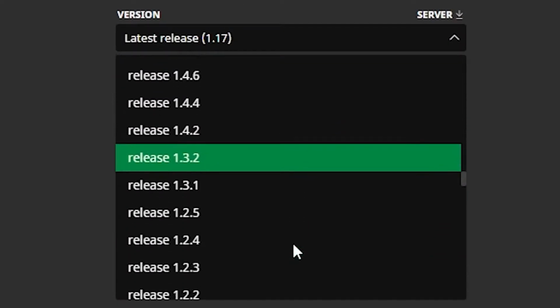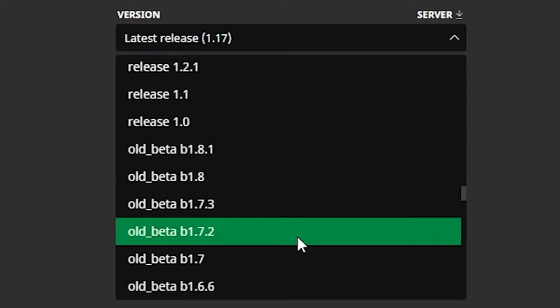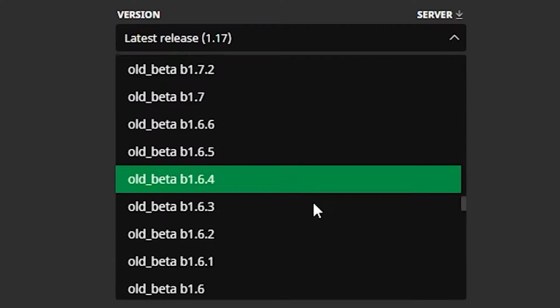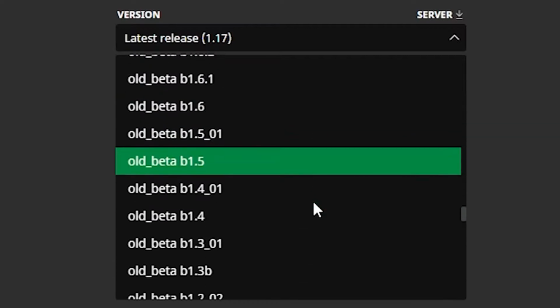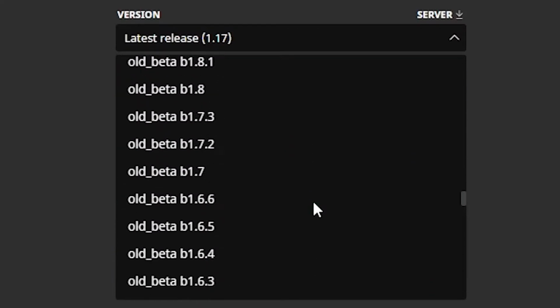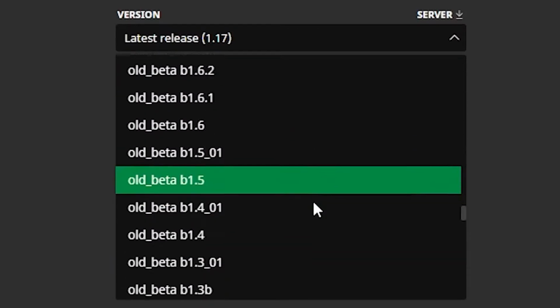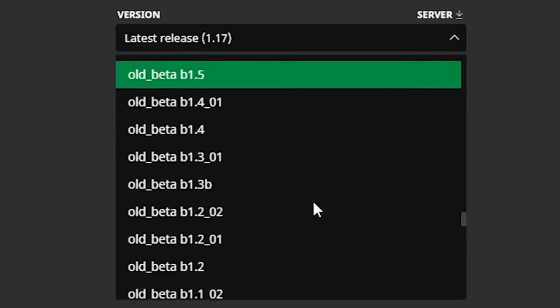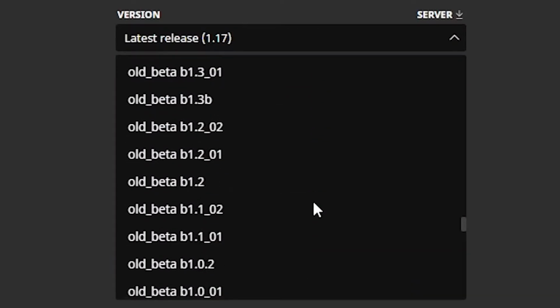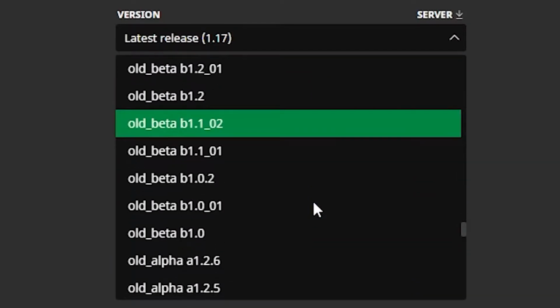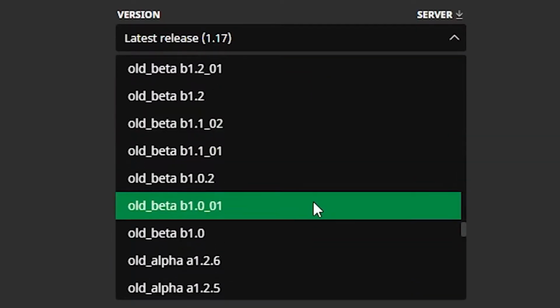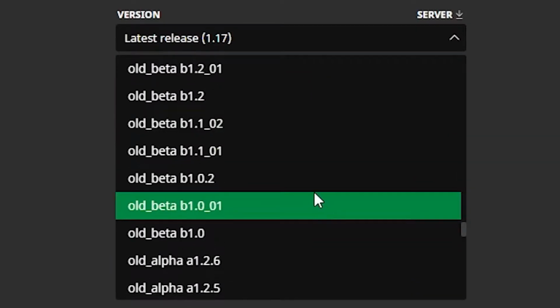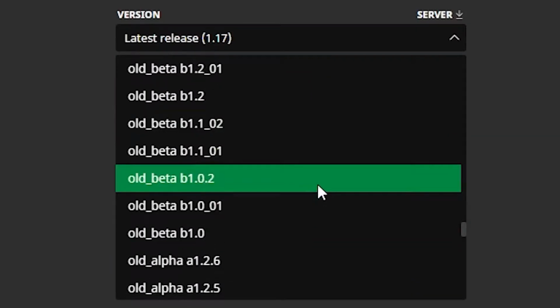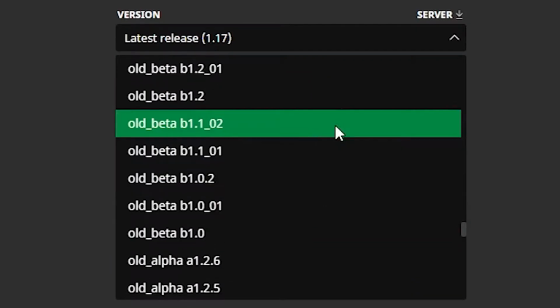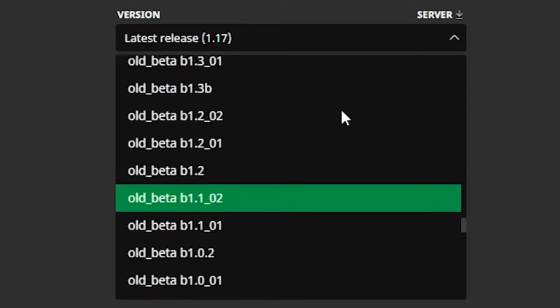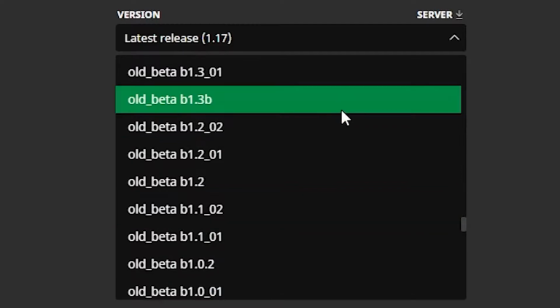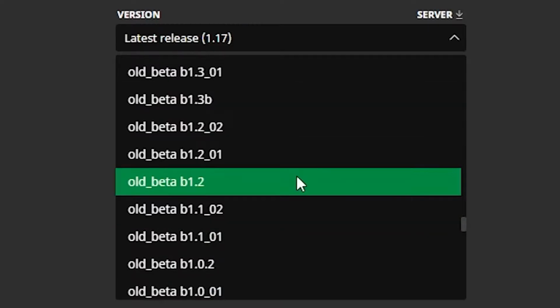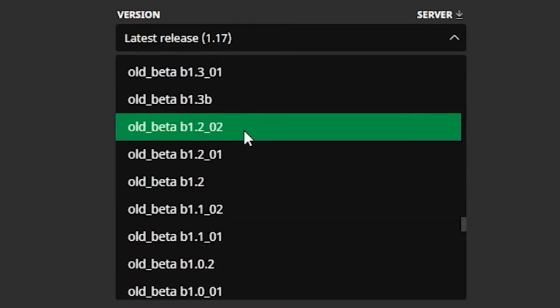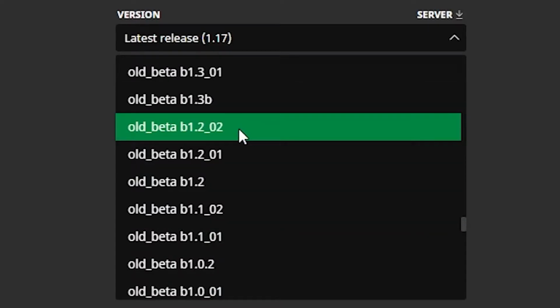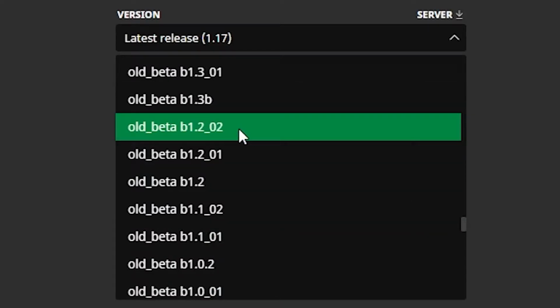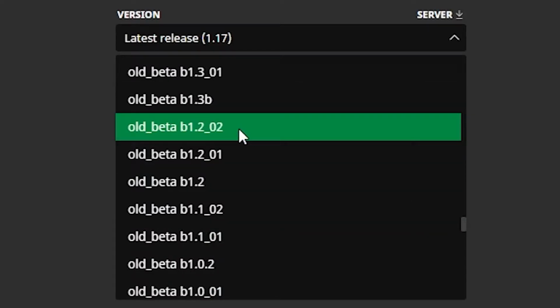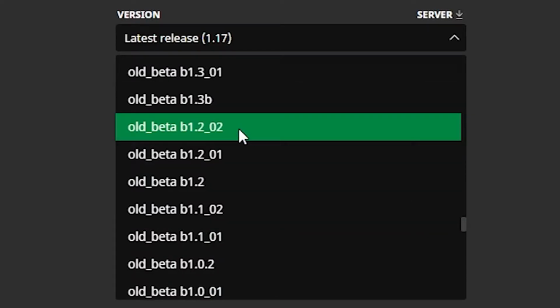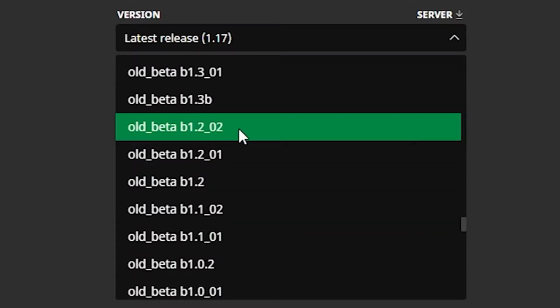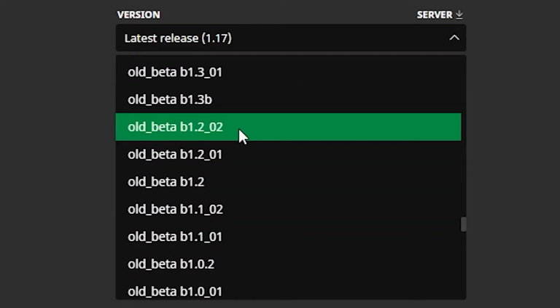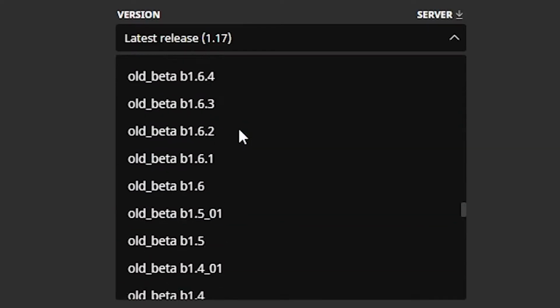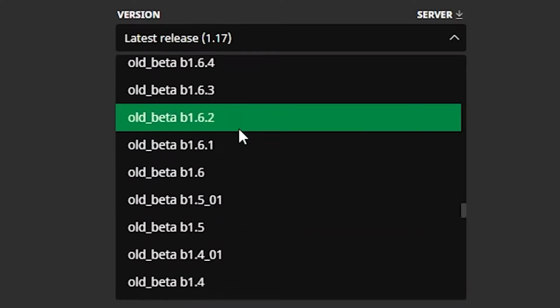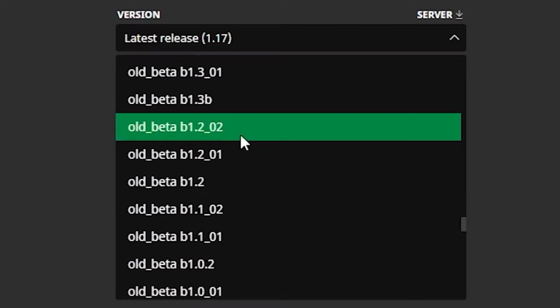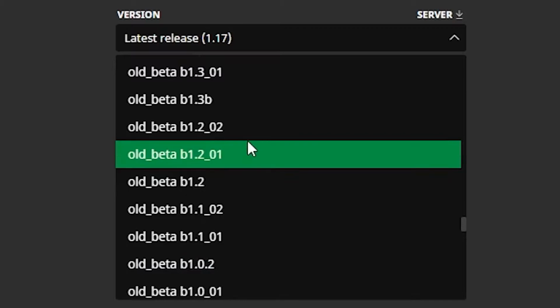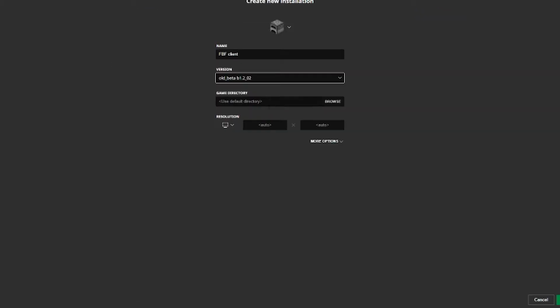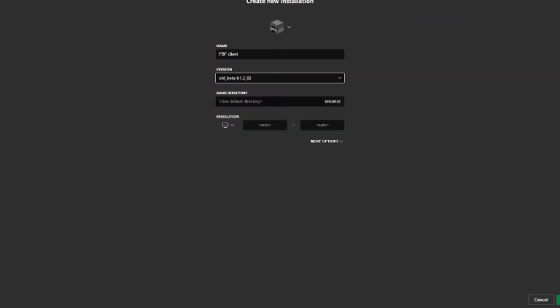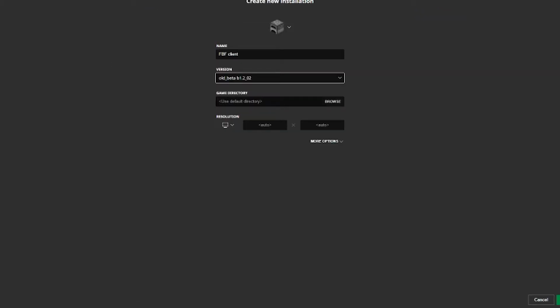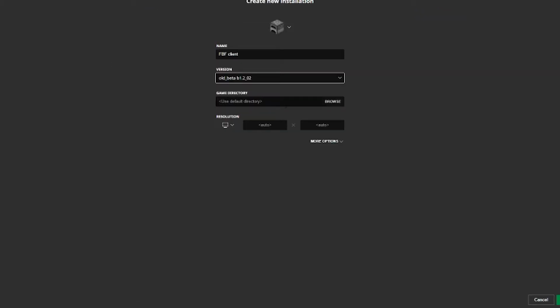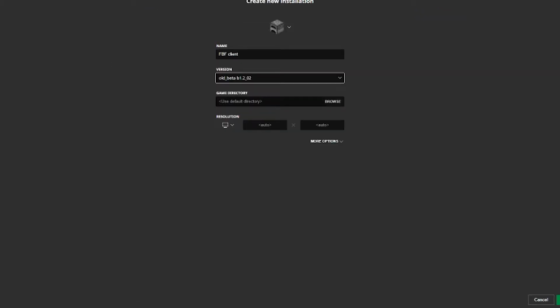Then you're going to want to go to the version the server is currently on. Since my server updates every couple of weeks it won't always be the same — you can check the description — but currently we are on version beta 1.2_02, so click that to get to that version of Minecraft.